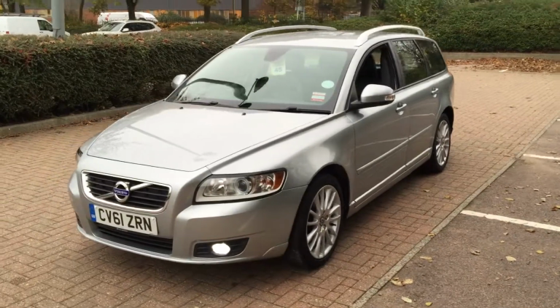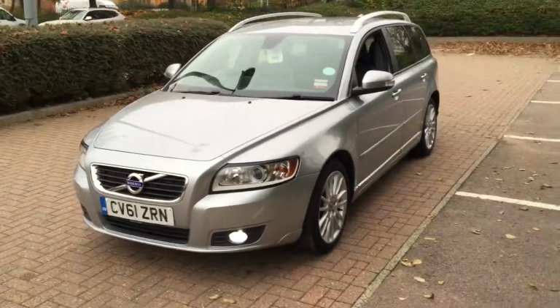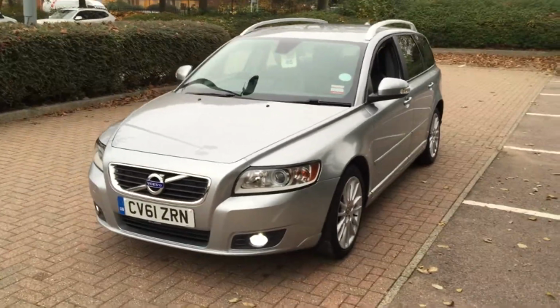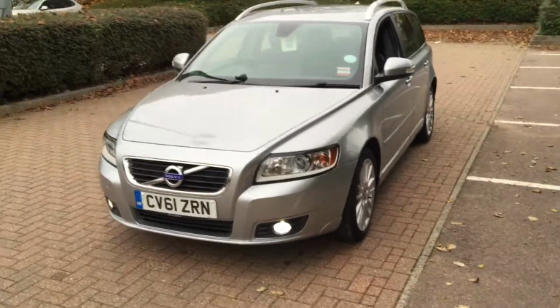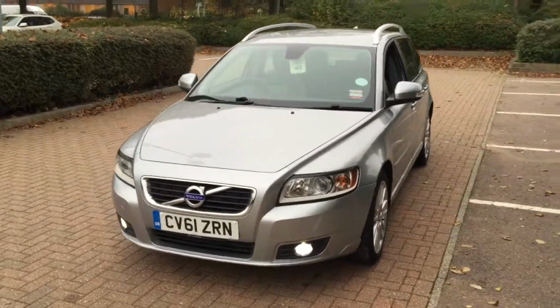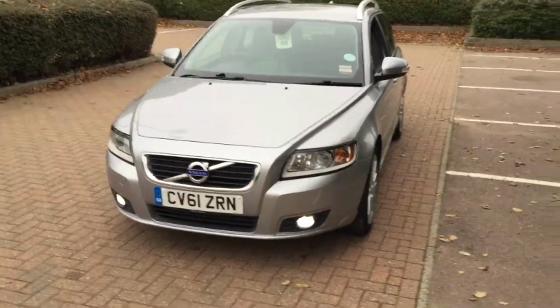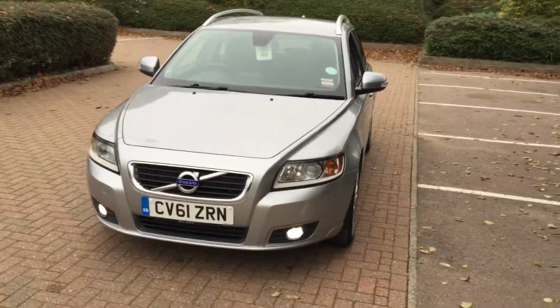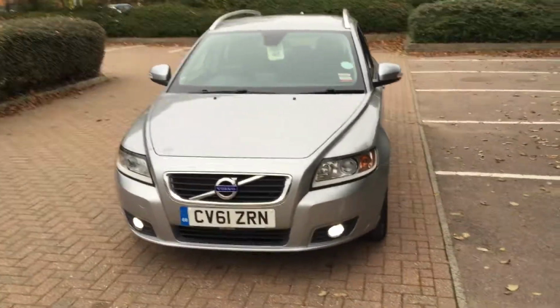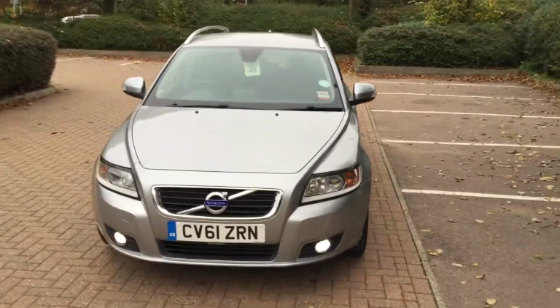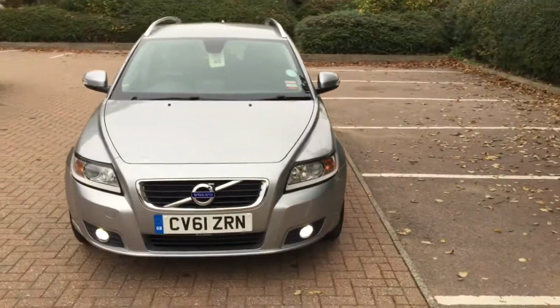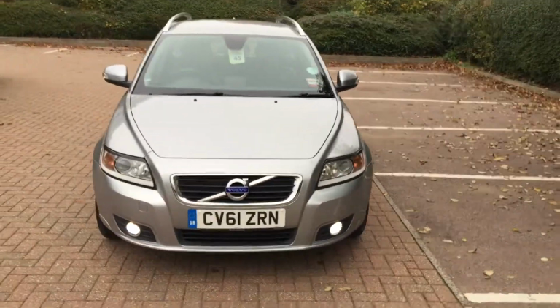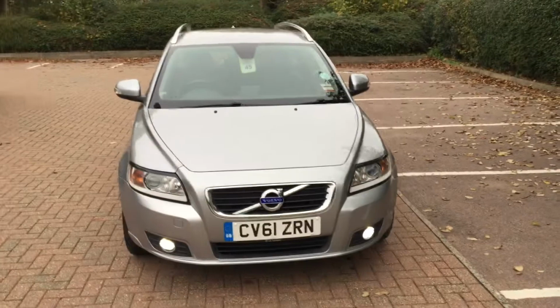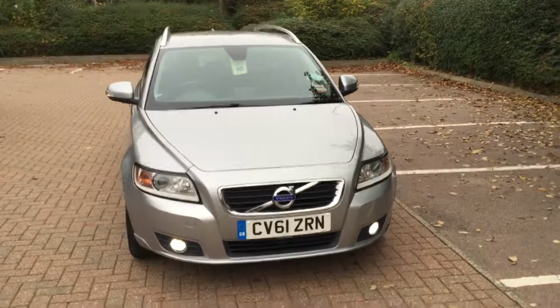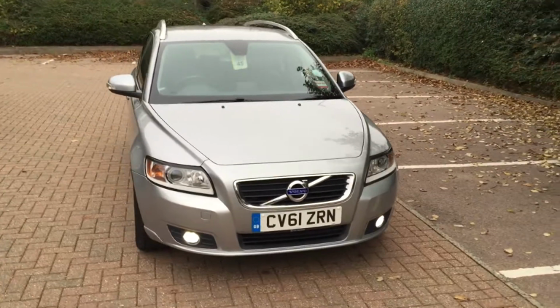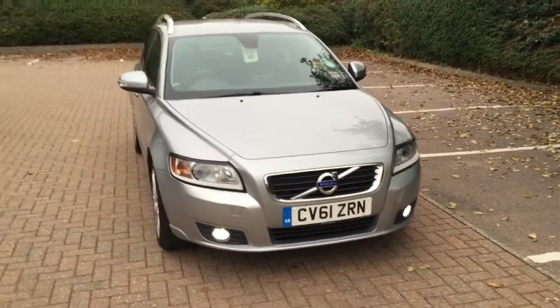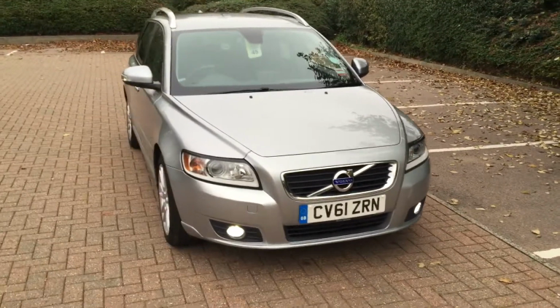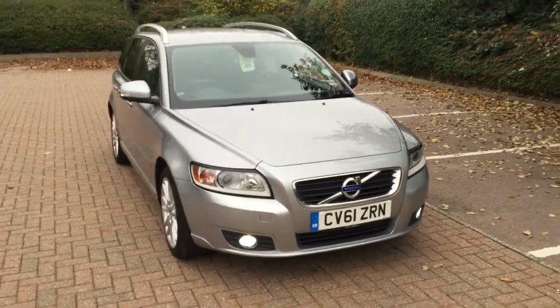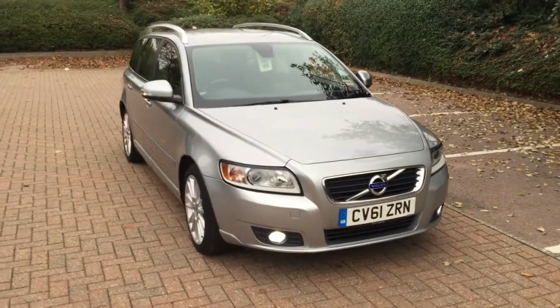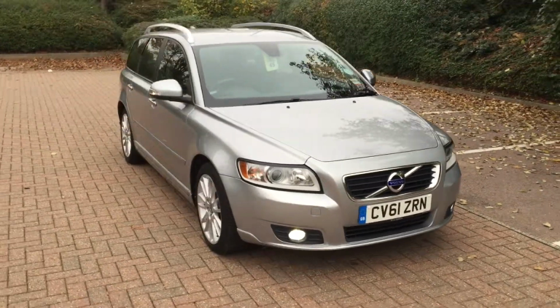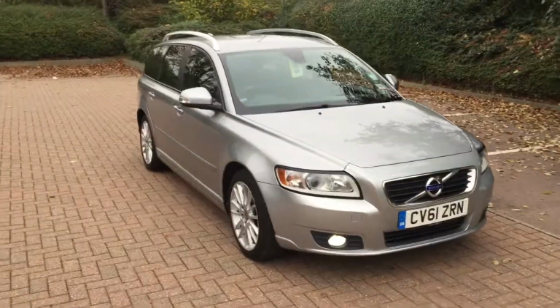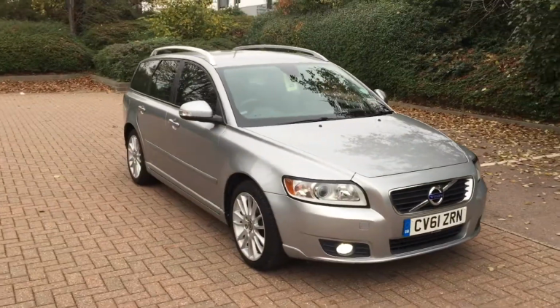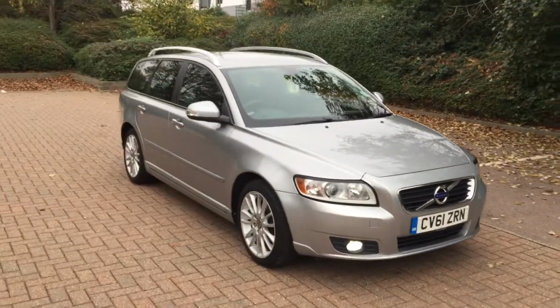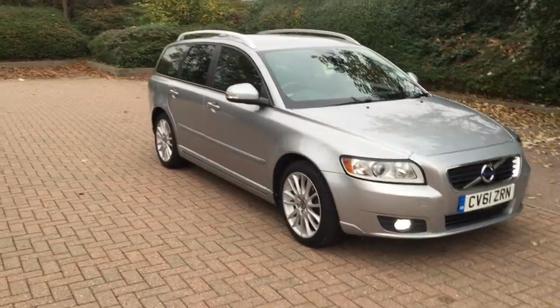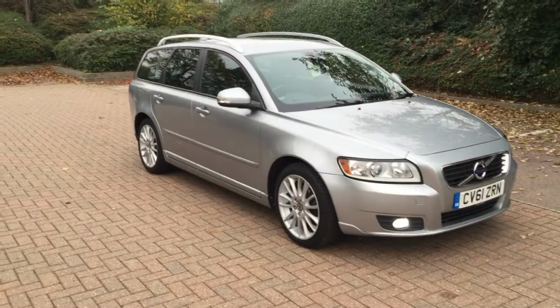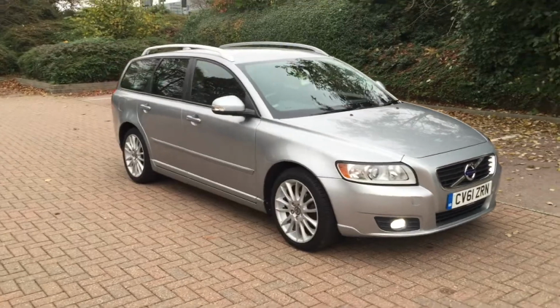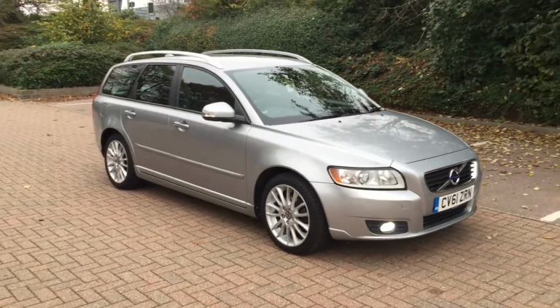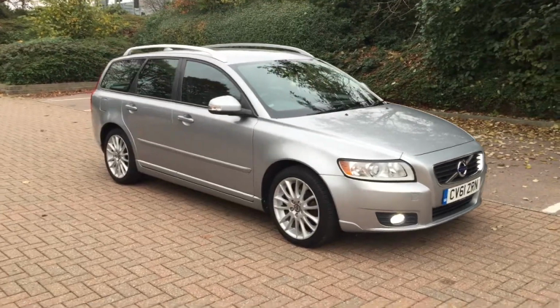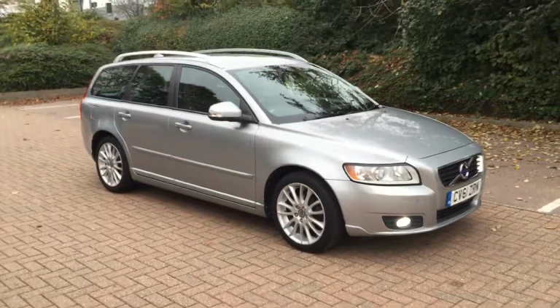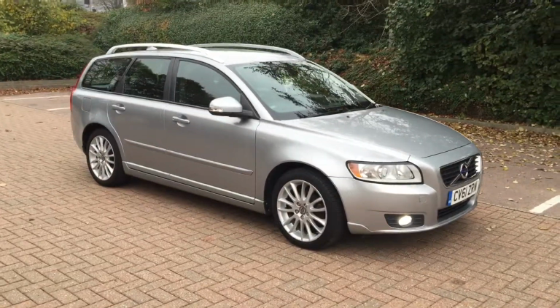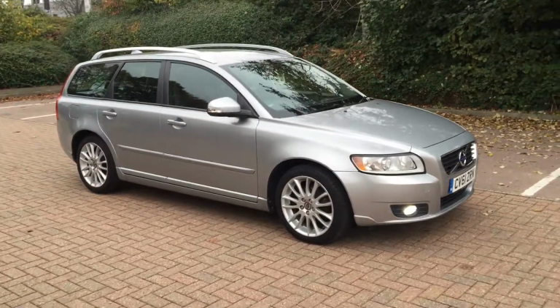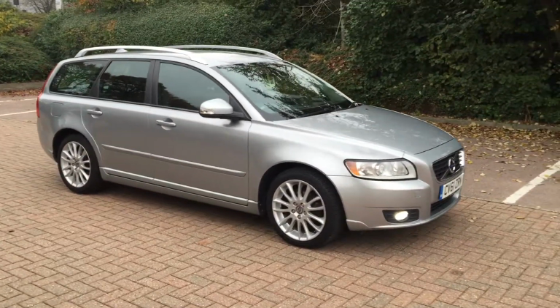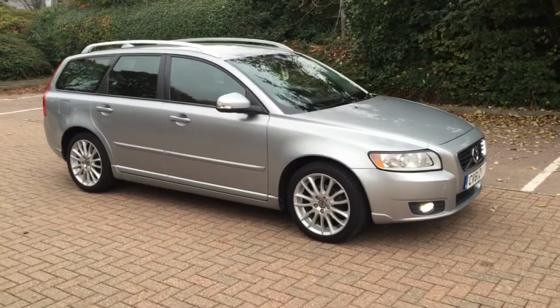The car is in lovely condition throughout. For complete peace of mind, every used car at Sturgis will receive a thorough inspection. The car will be supplied with a 12-month Volvo warranty, which will also include 12 months of European roadside assistance.